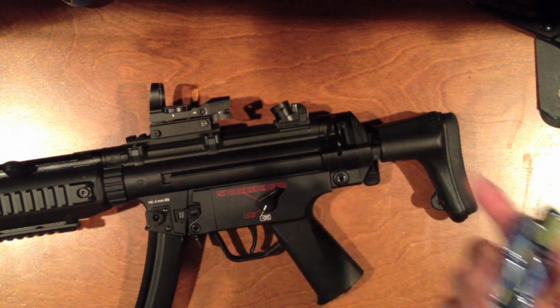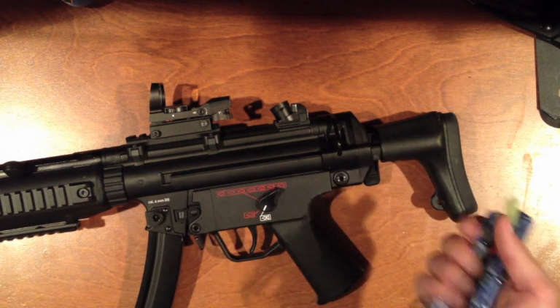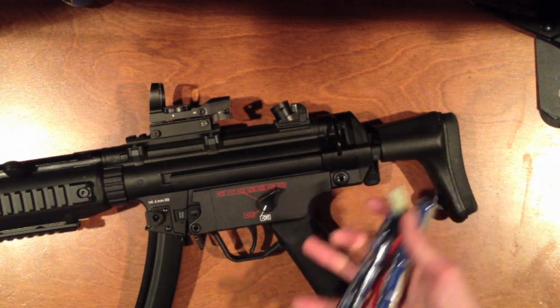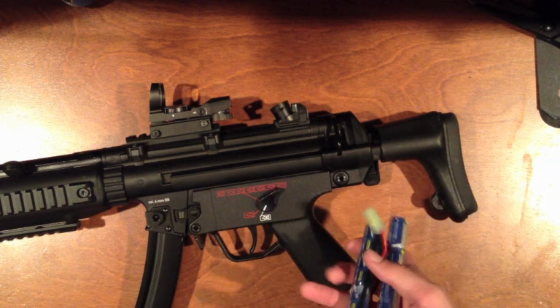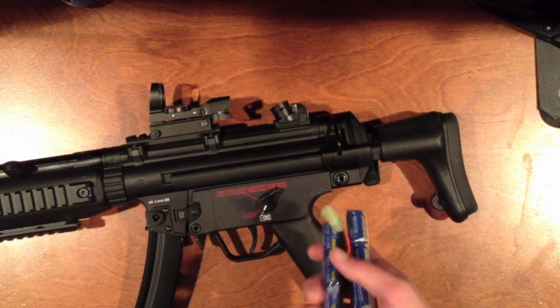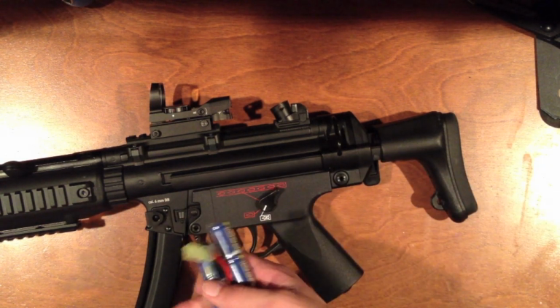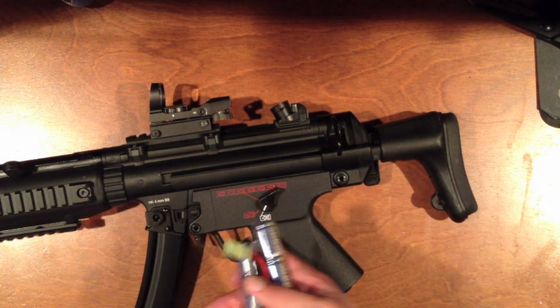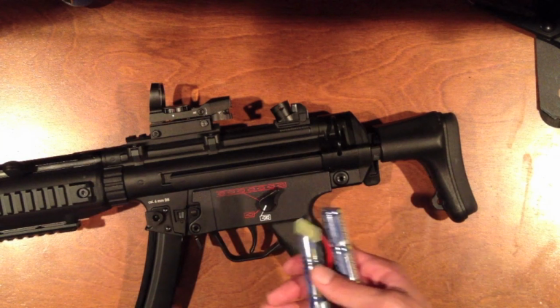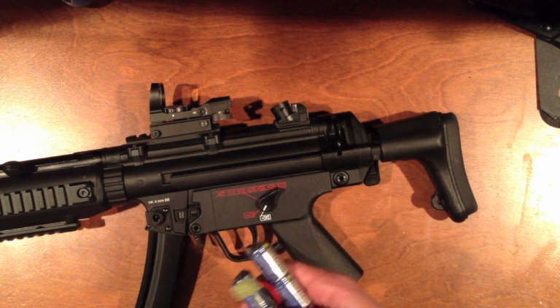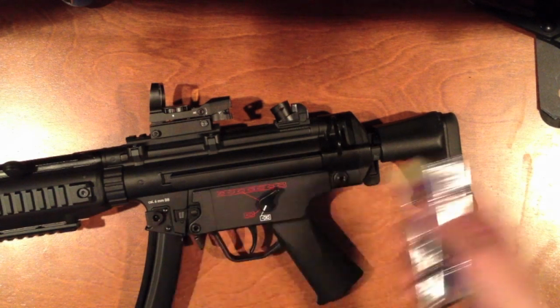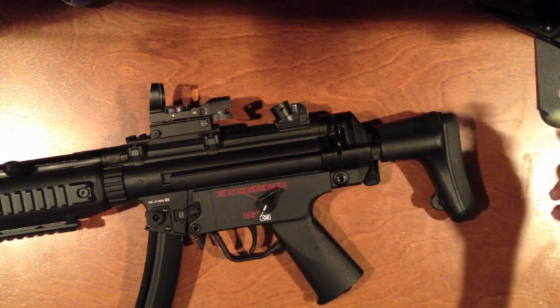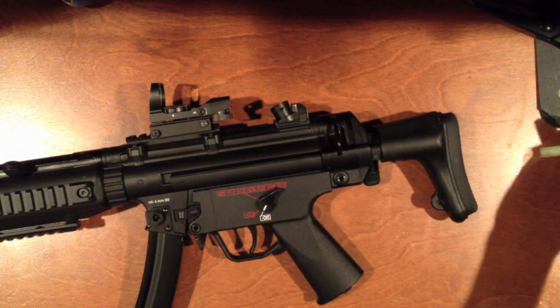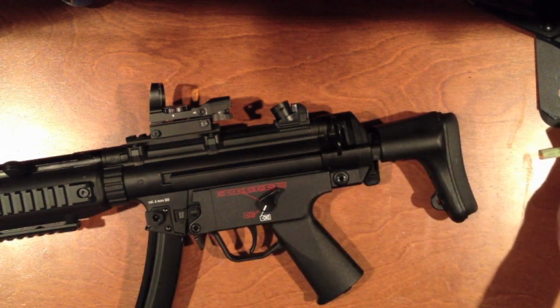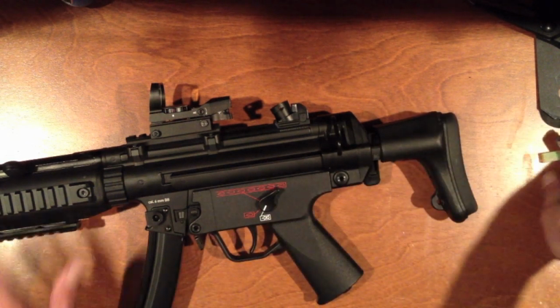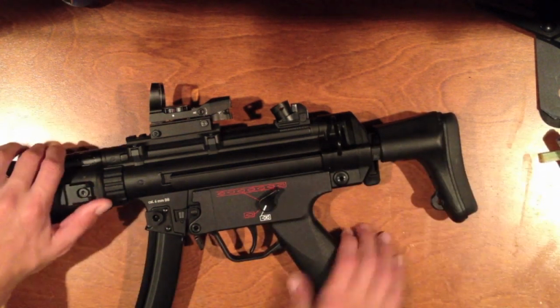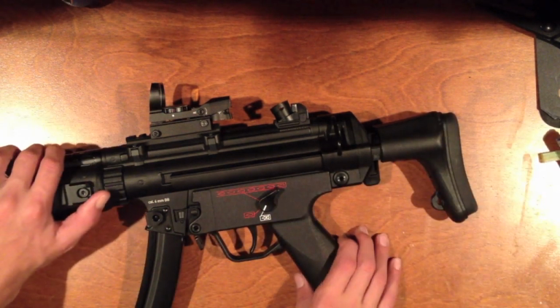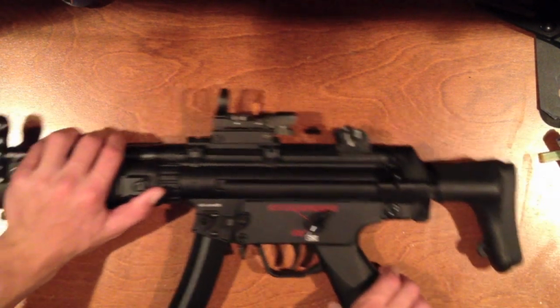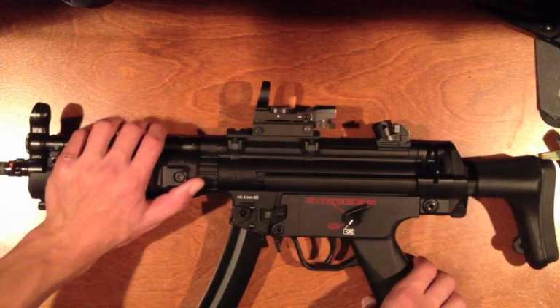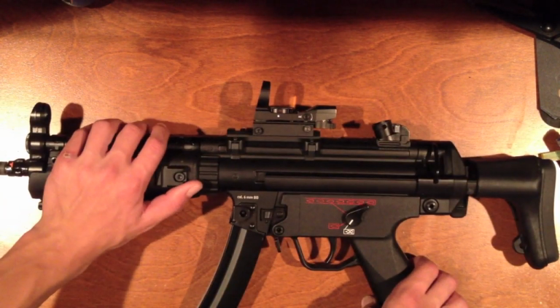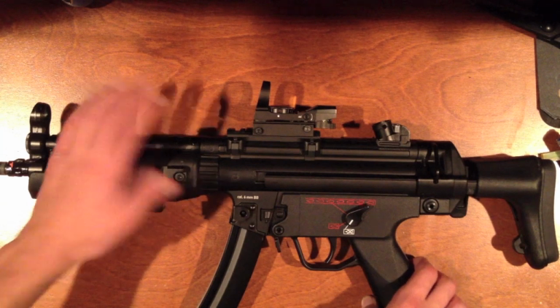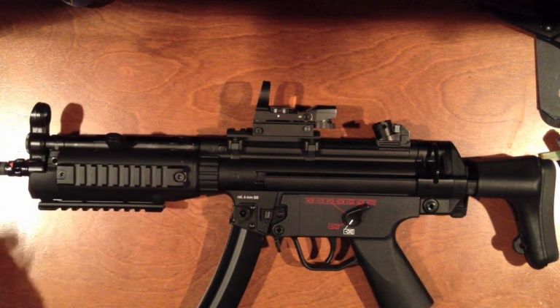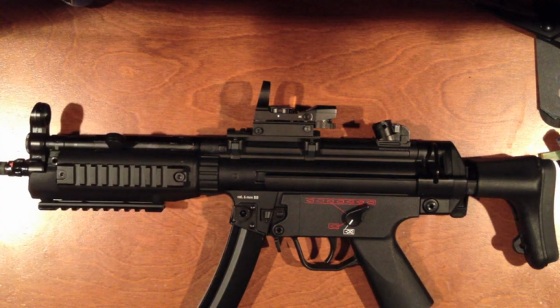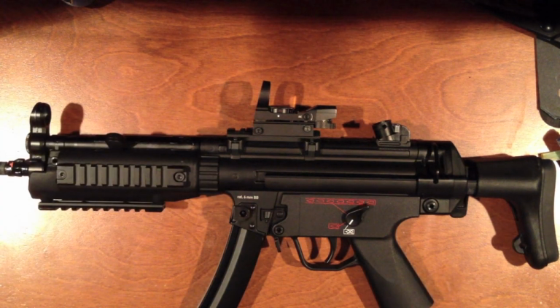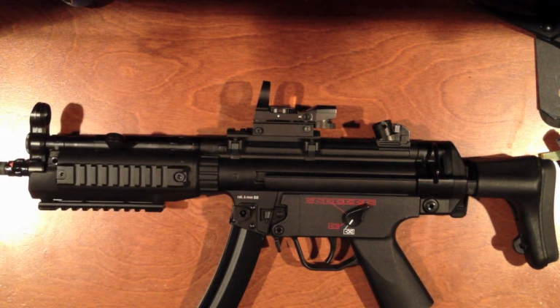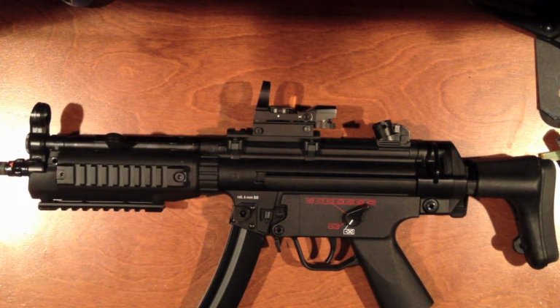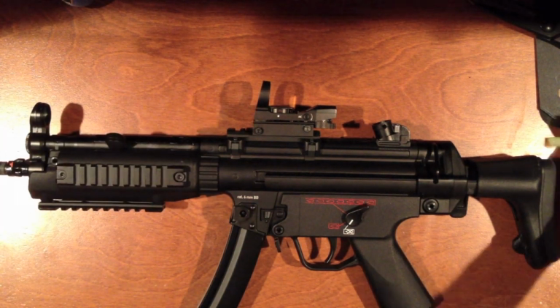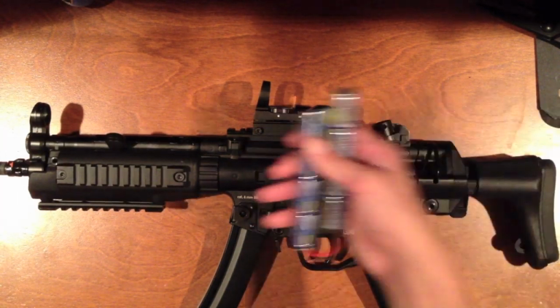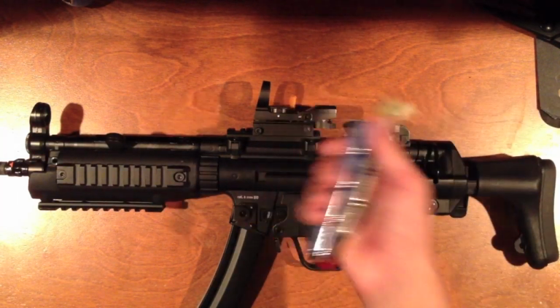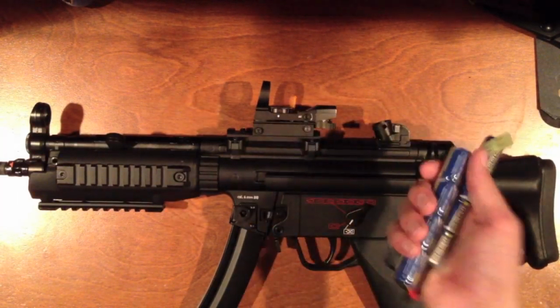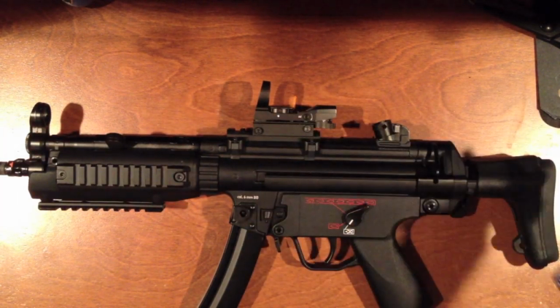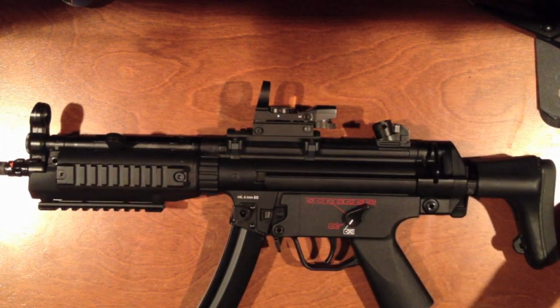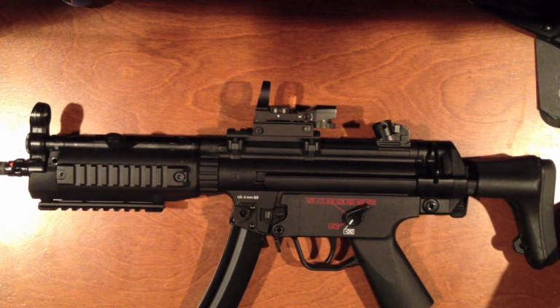You can go with a LiPo — it'll probably be pretty easy to fit in there — but space is very limited inside the handguard, so even with this battery in it, it's a pretty tight fit.